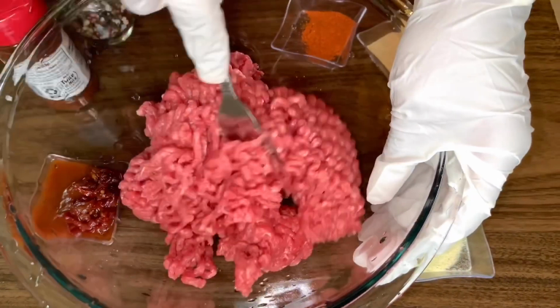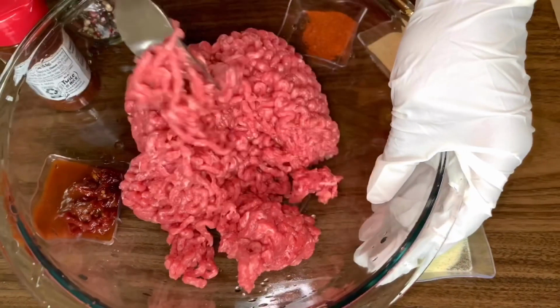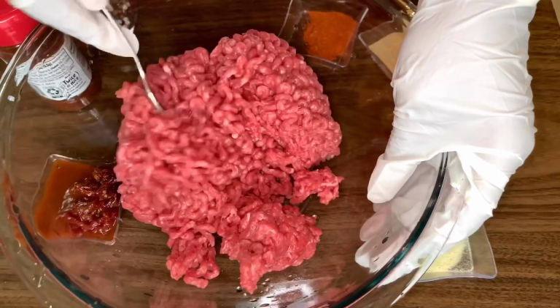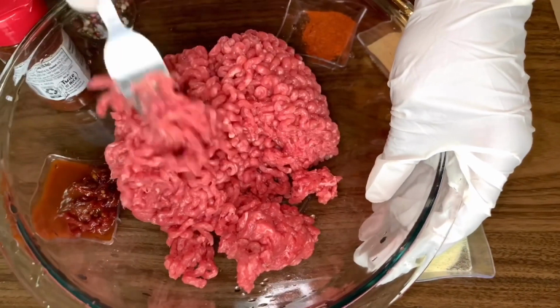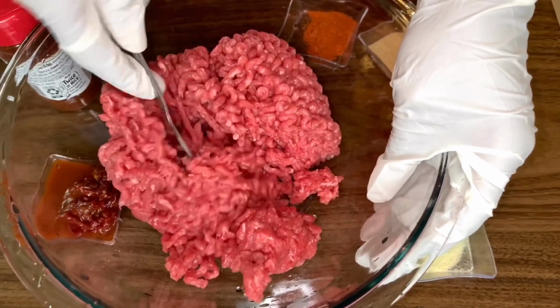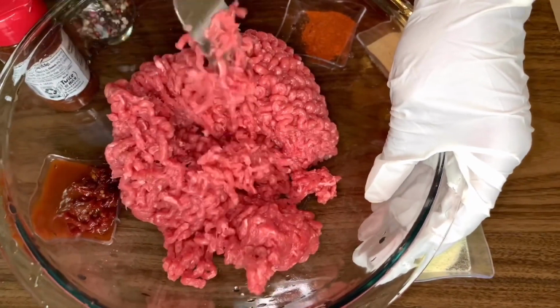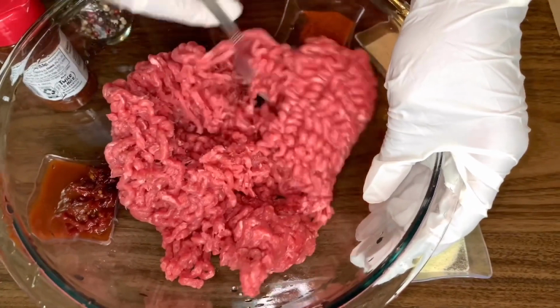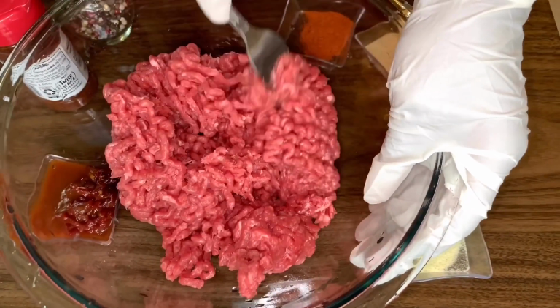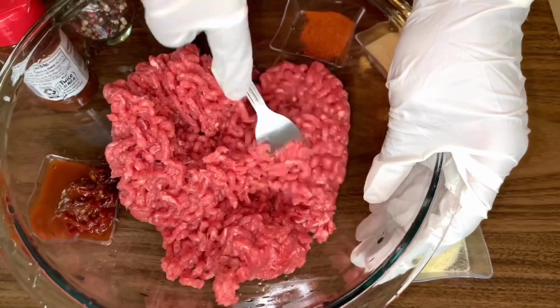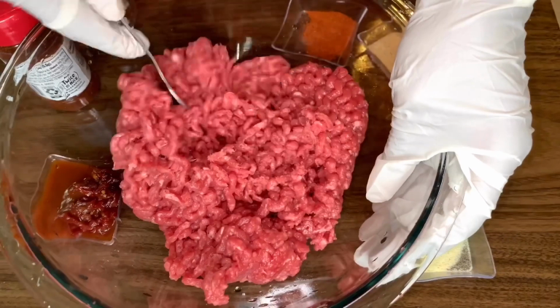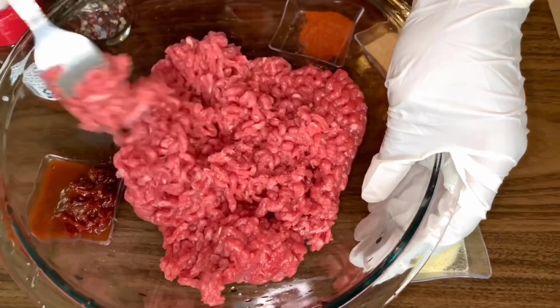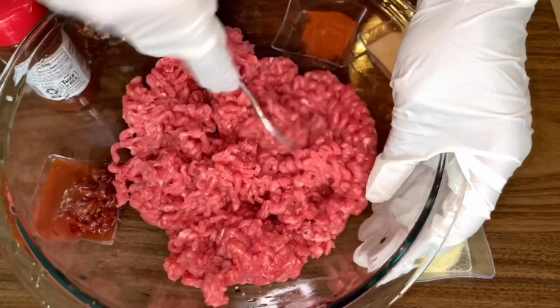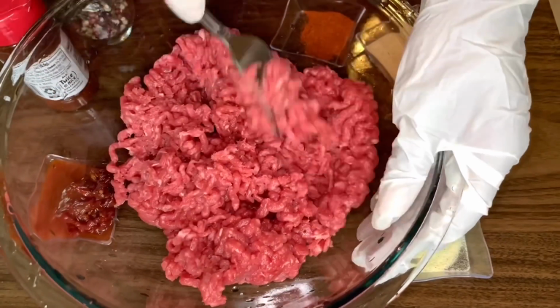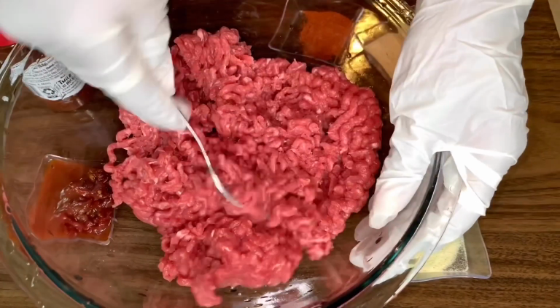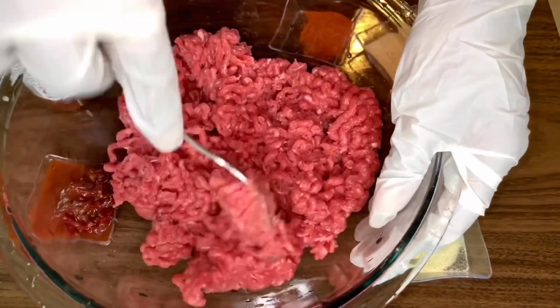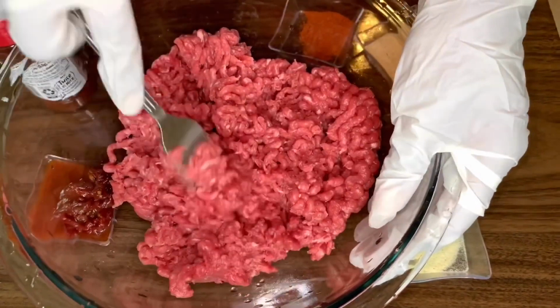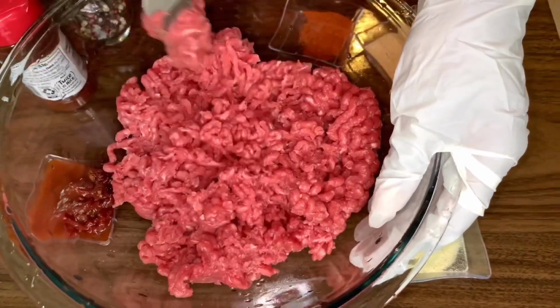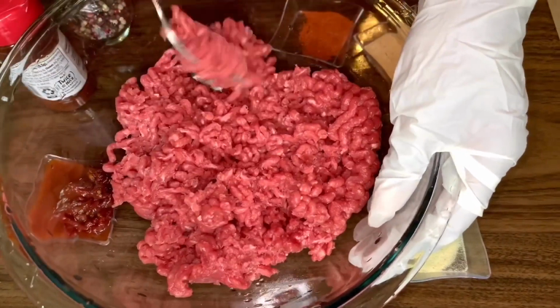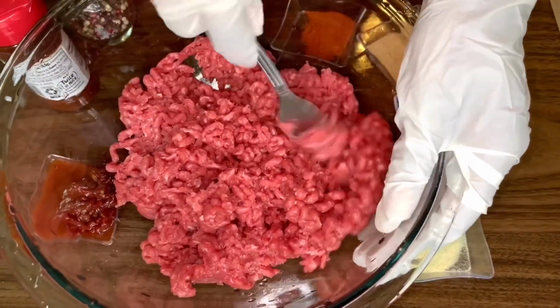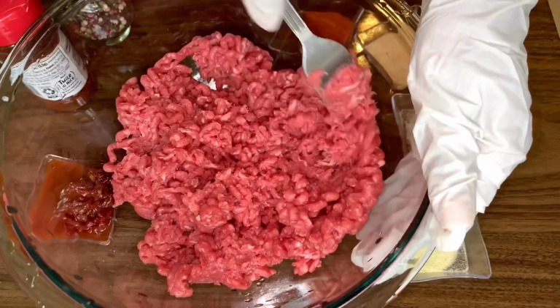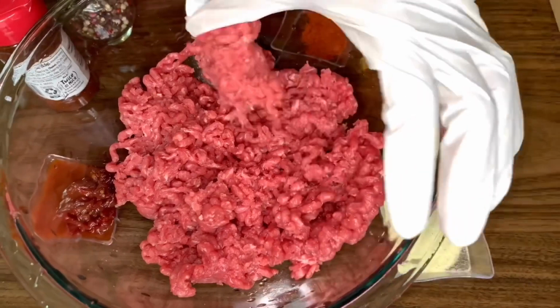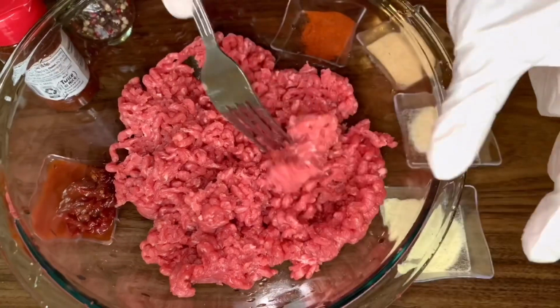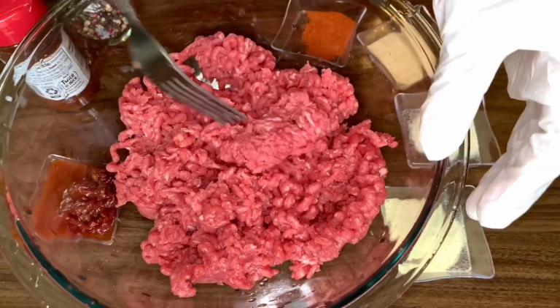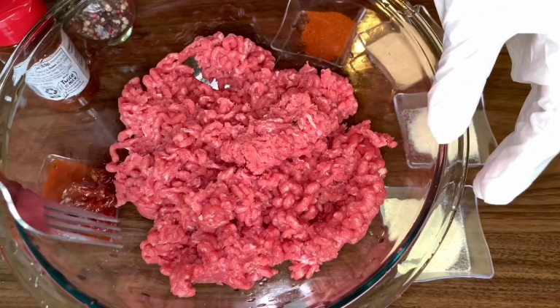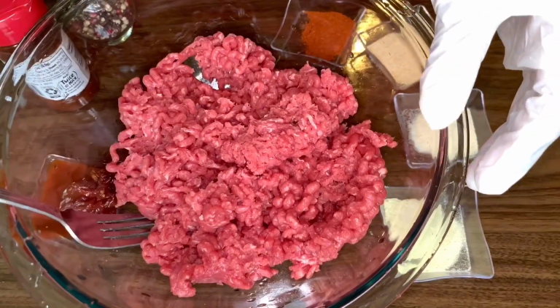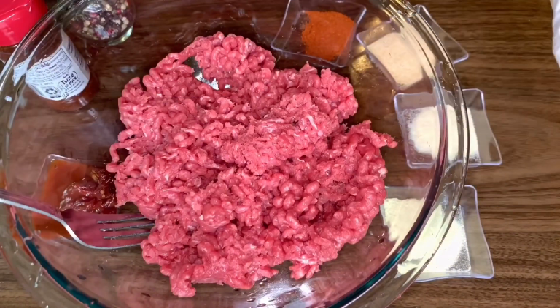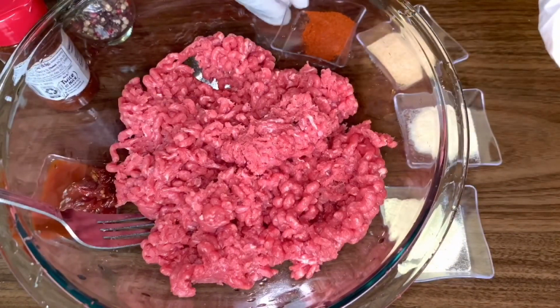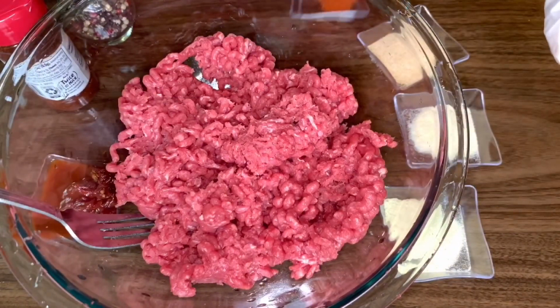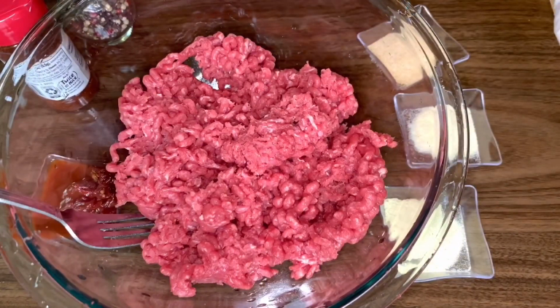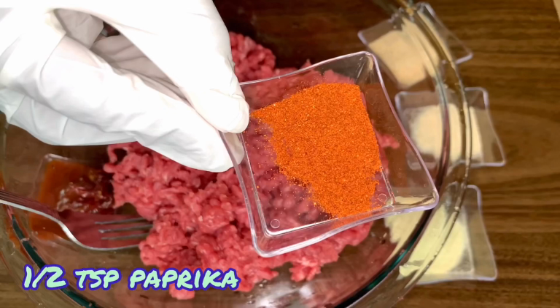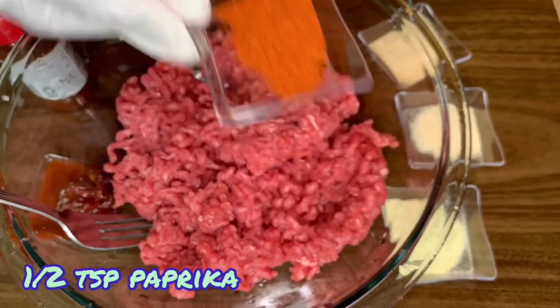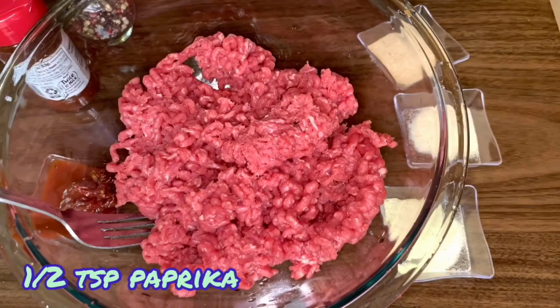If you are using anything that is under 93% lean, did the cow really have to die for you to eat that burger? But all jokes aside, the less fat percentage that your beef has, the less oily it's going to be when it cooks down. So now to flavor your meat: